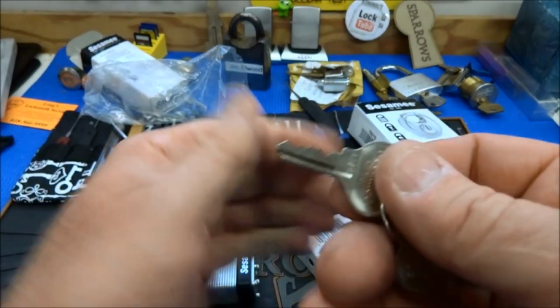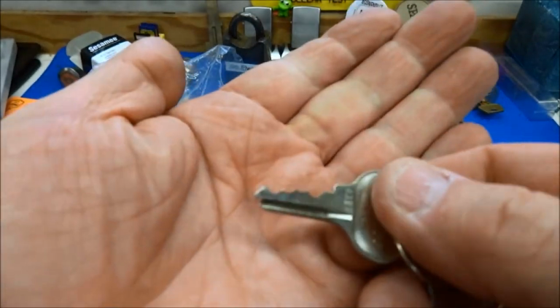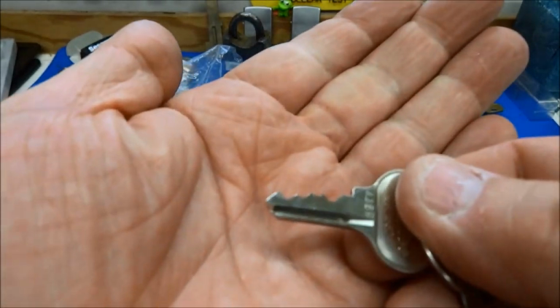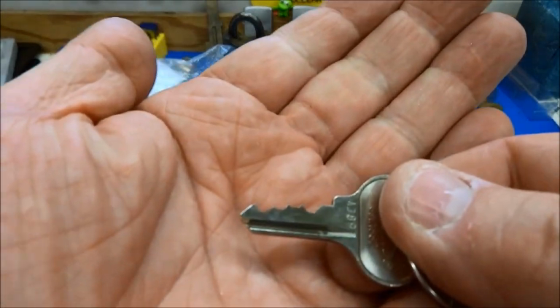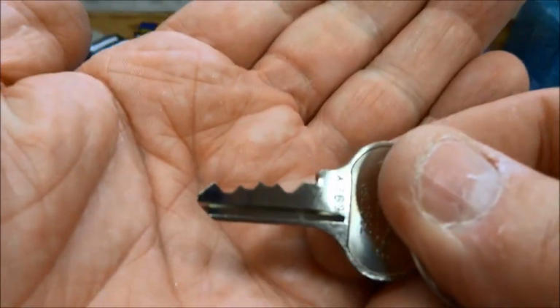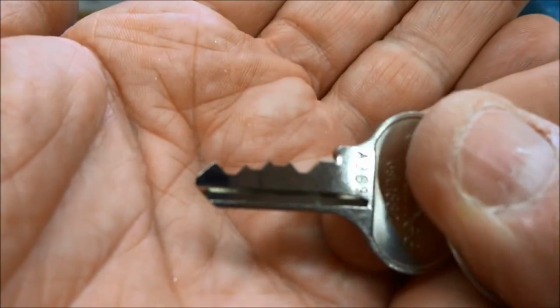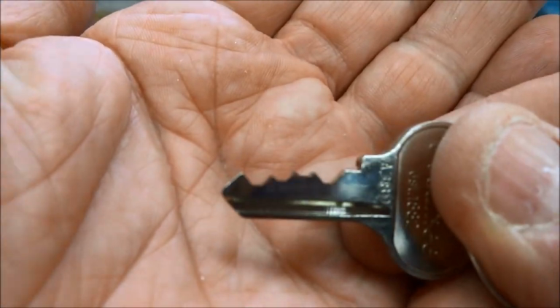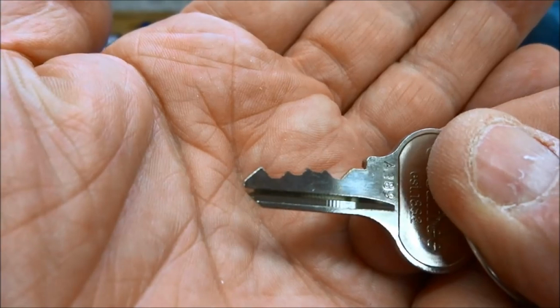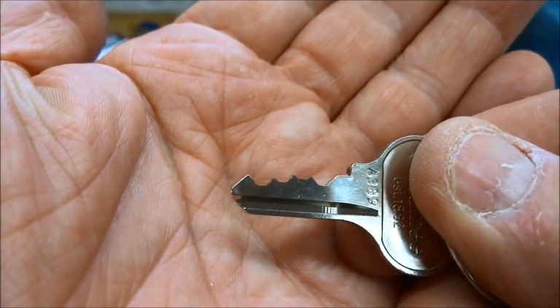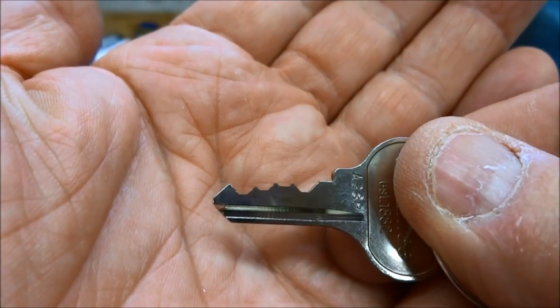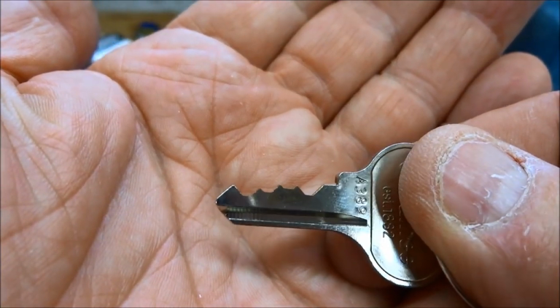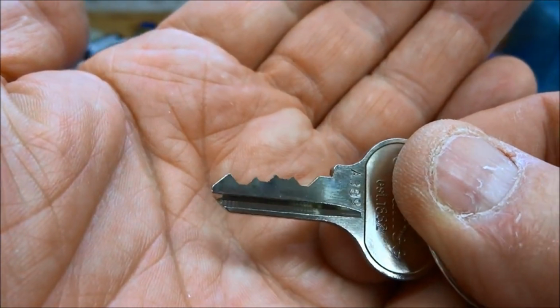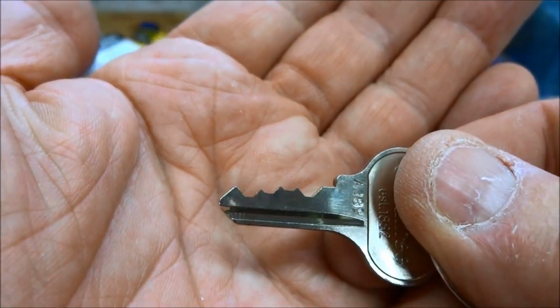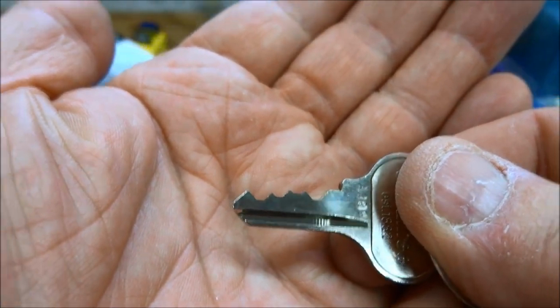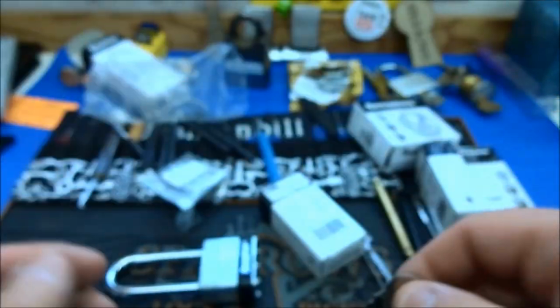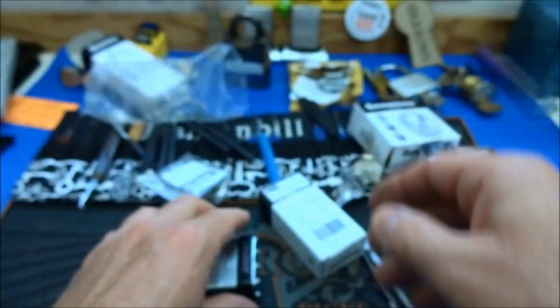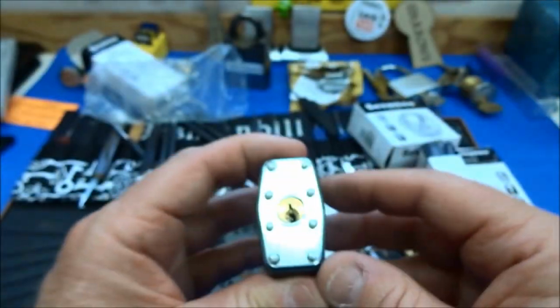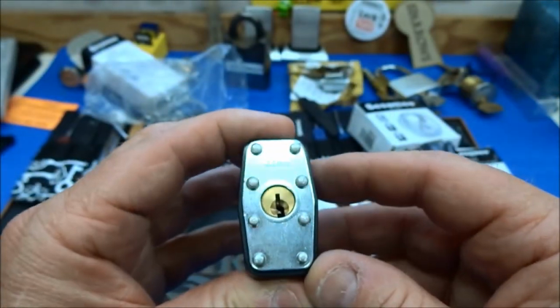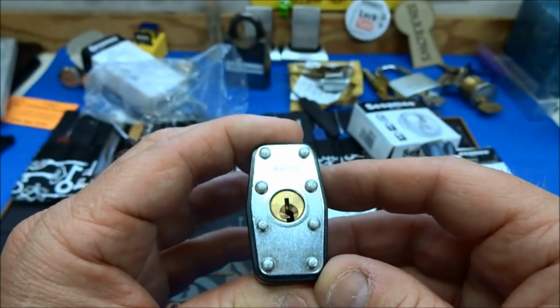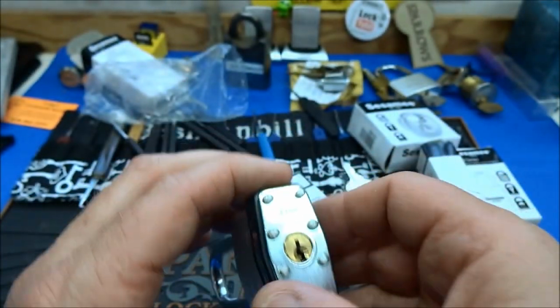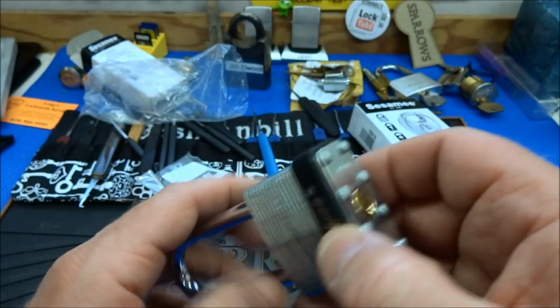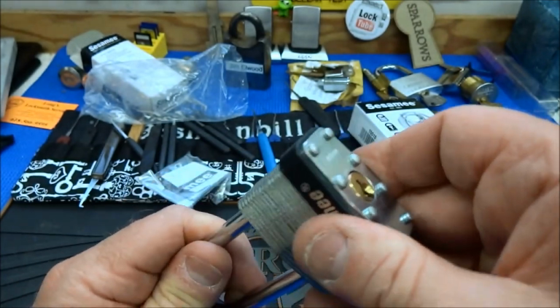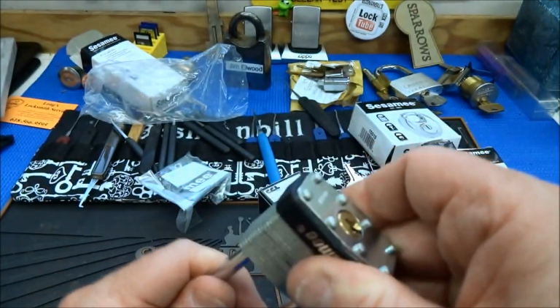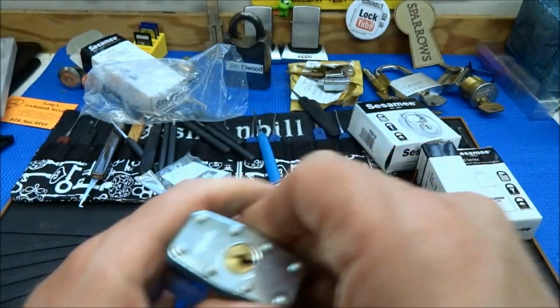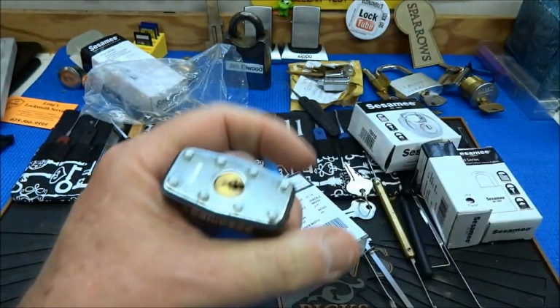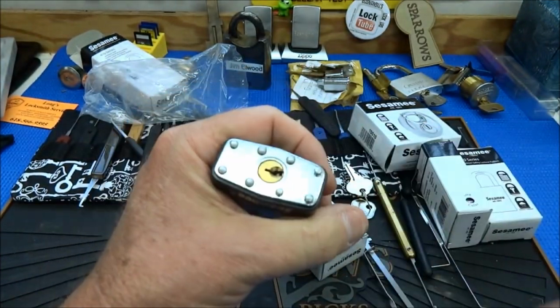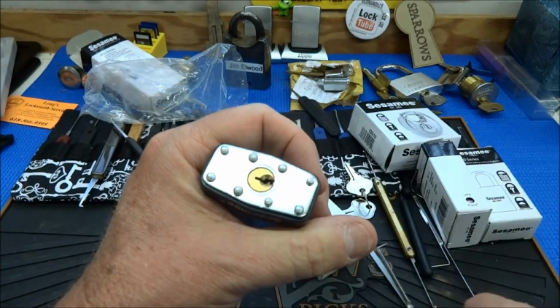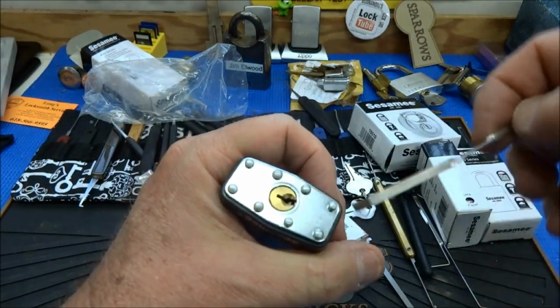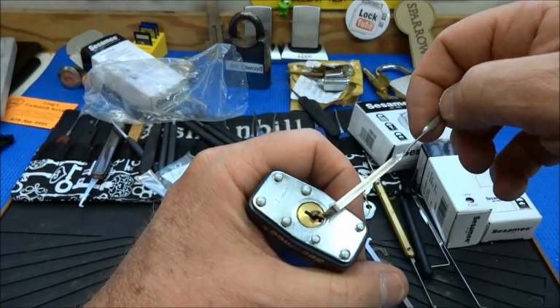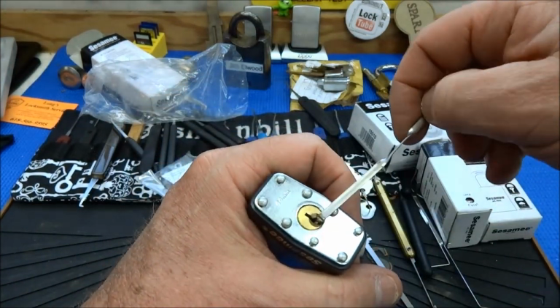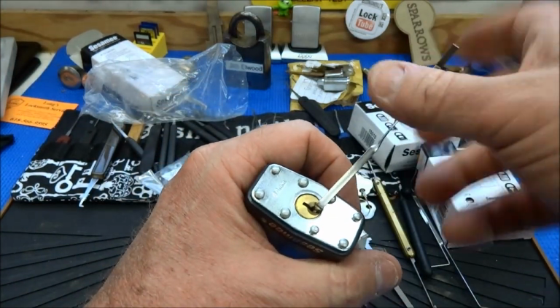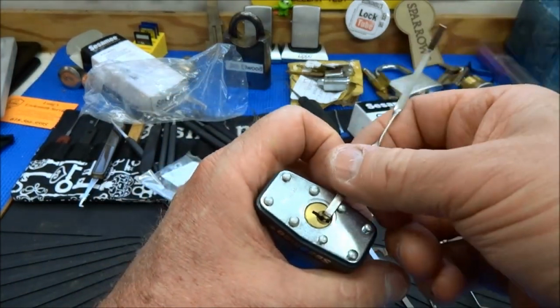This one looks like only four pins. Not too bad, I guess. Let's do this old school in the hand — I'm not going to waste time even clamping this one up.